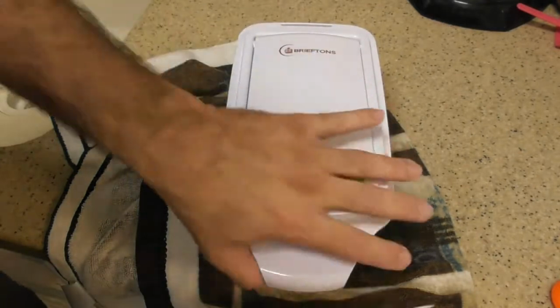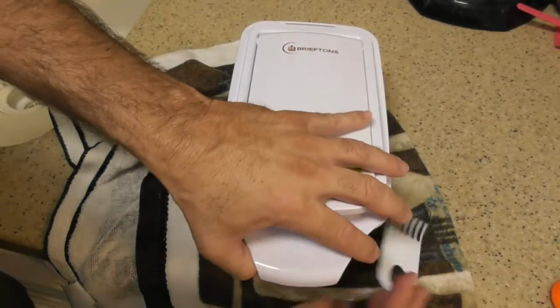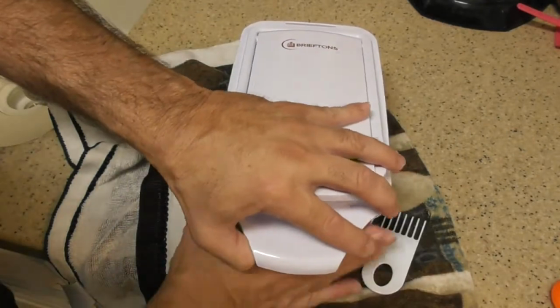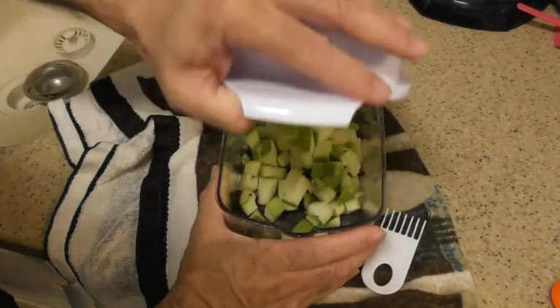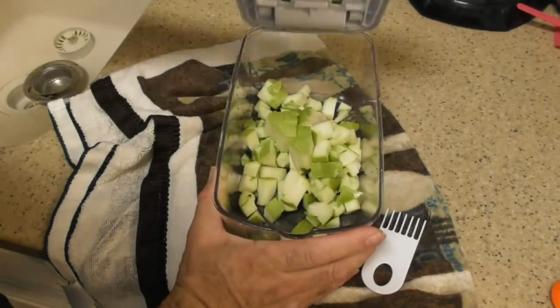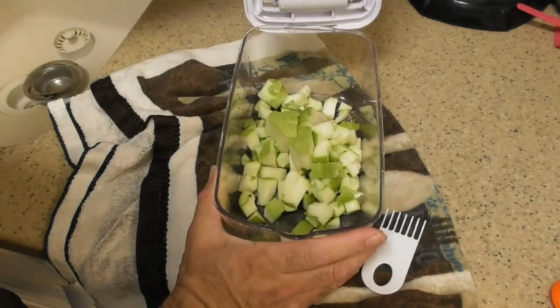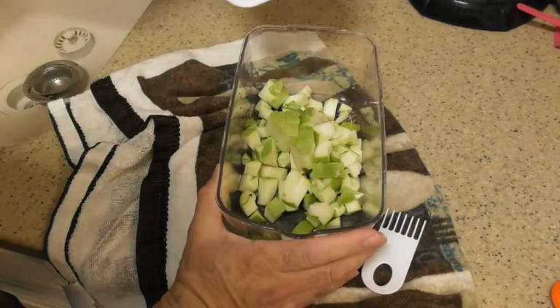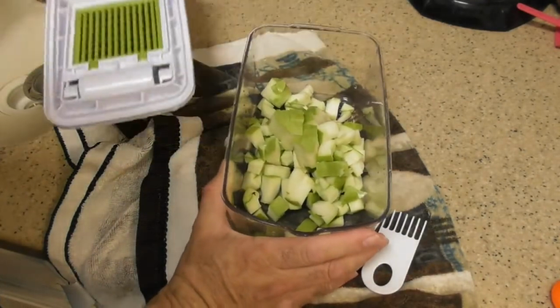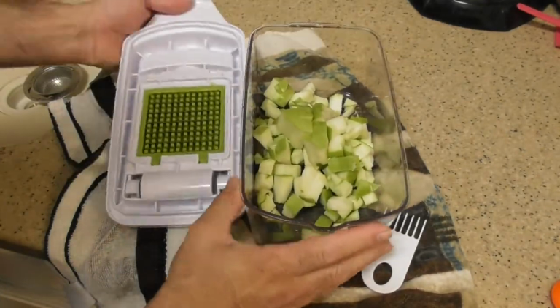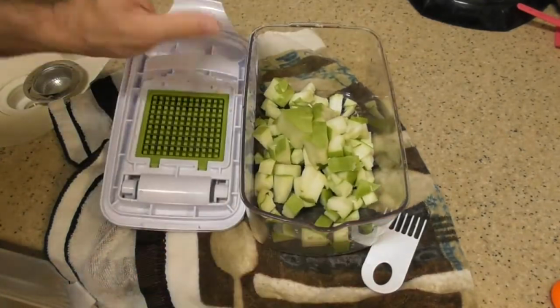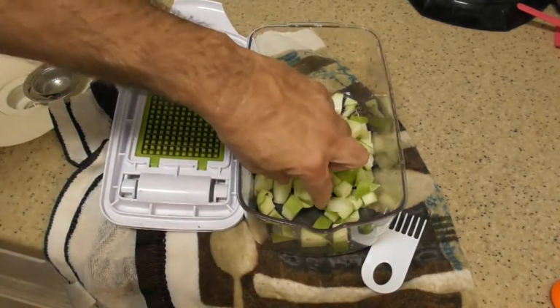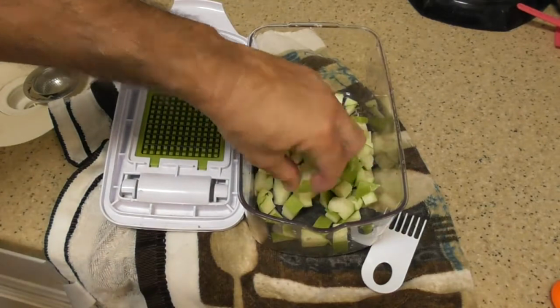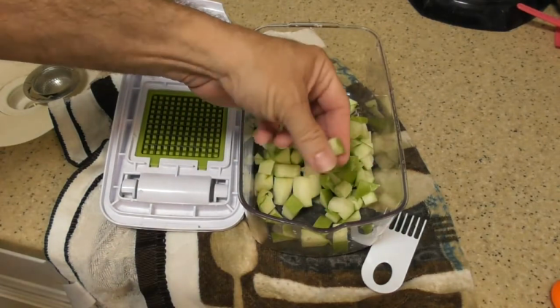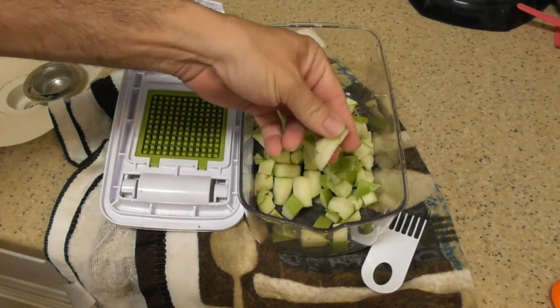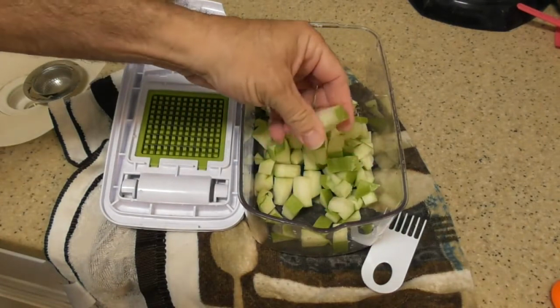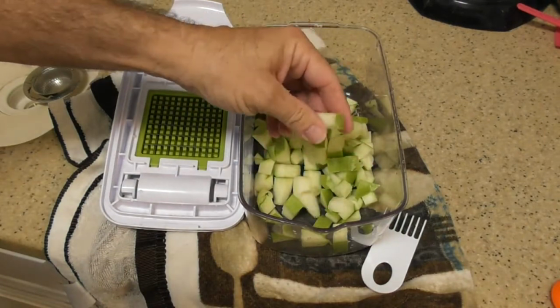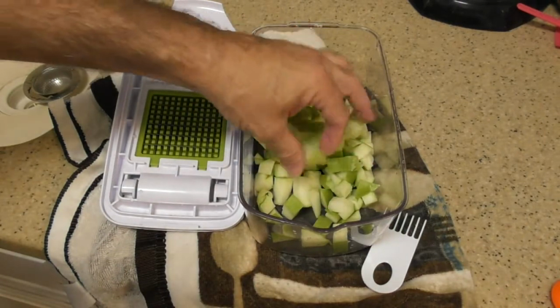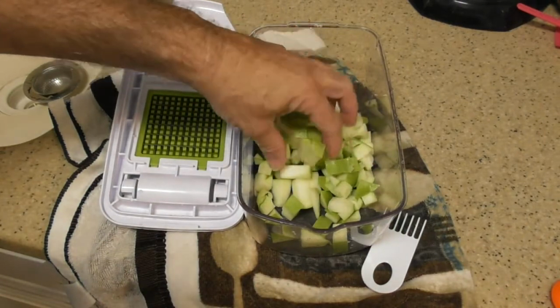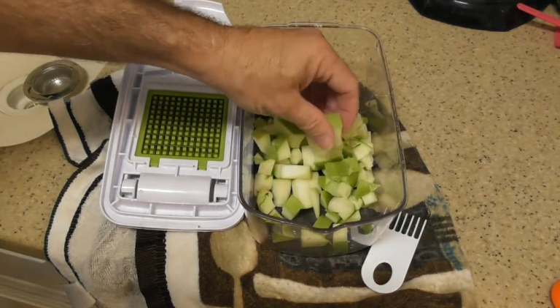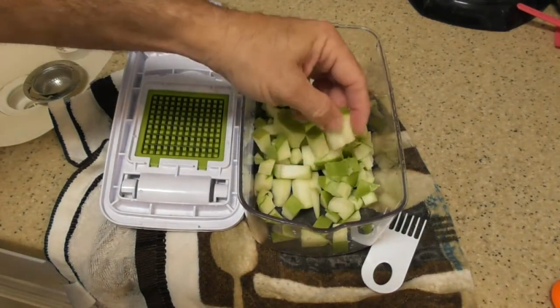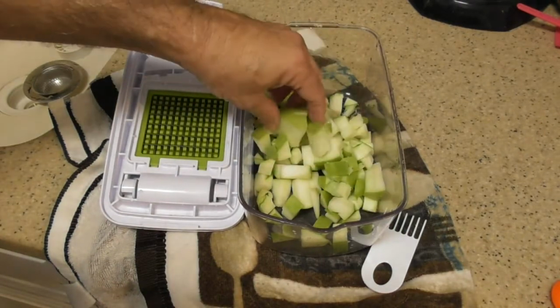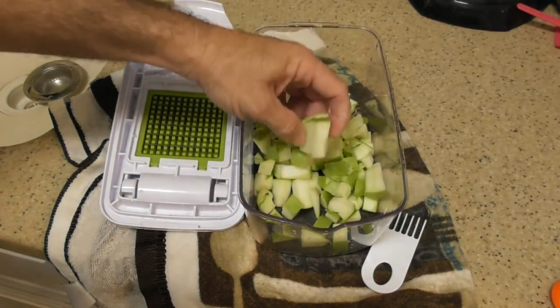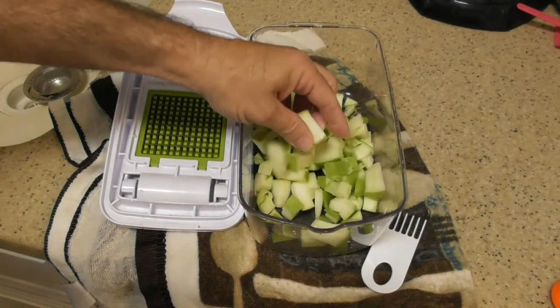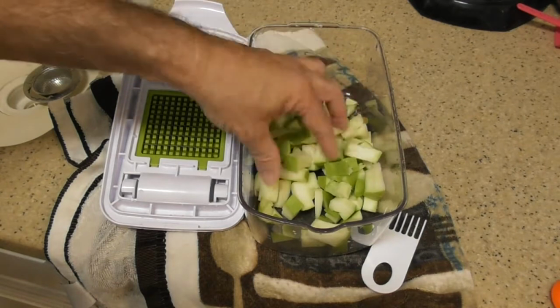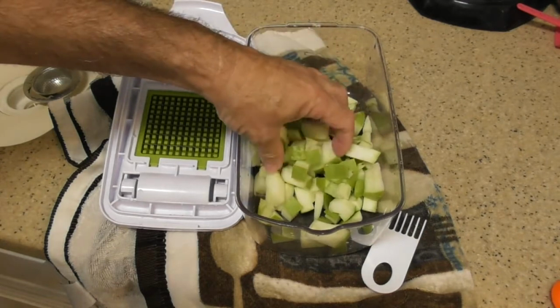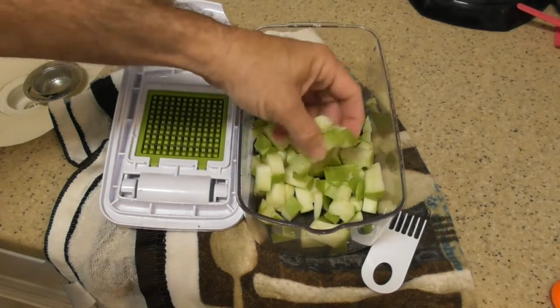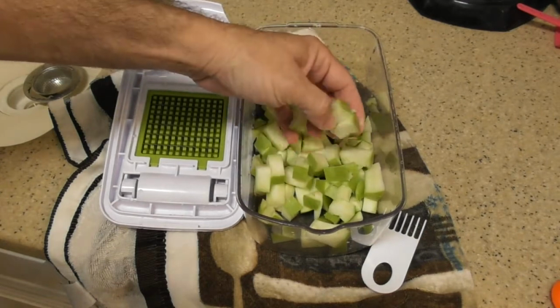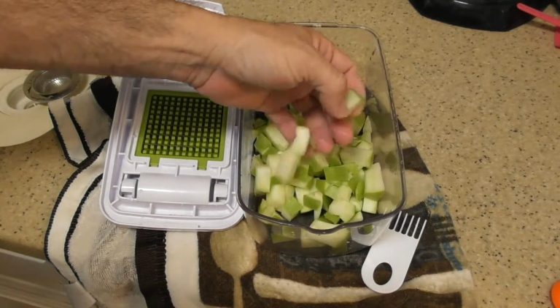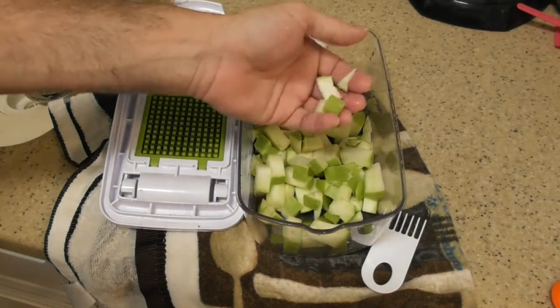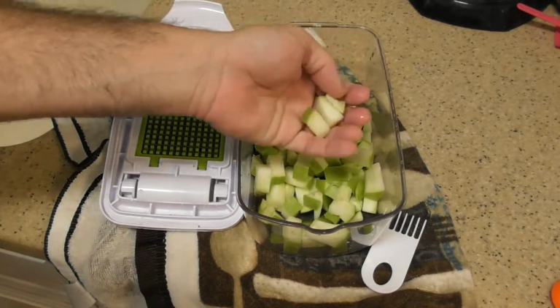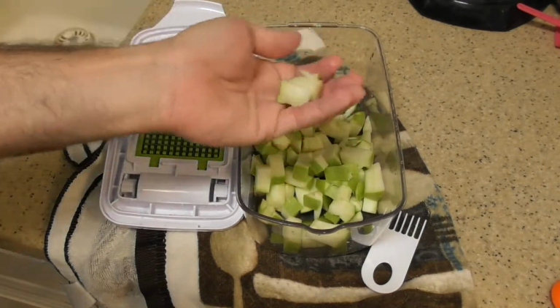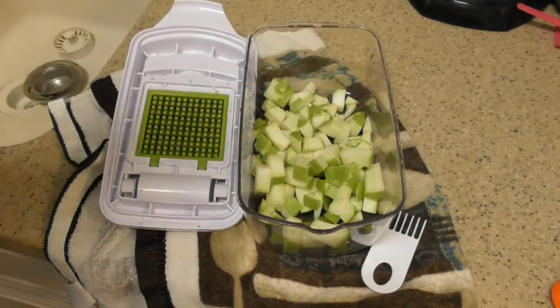Let's open this thing up now. Maybe I'll have an allergic reaction on video here. We've got a nice result — it just depends on the thickness of the apple, how thick I cut the slices. I got a nice little diced piece over here.